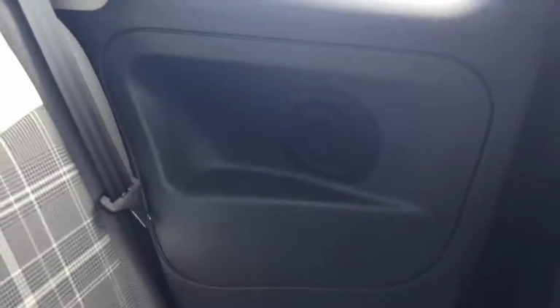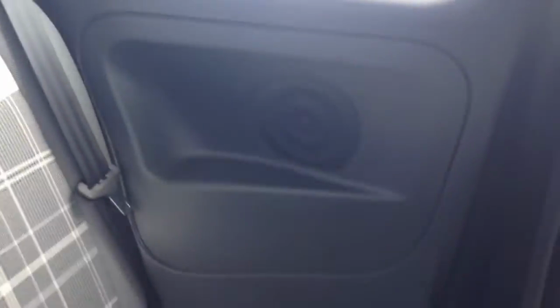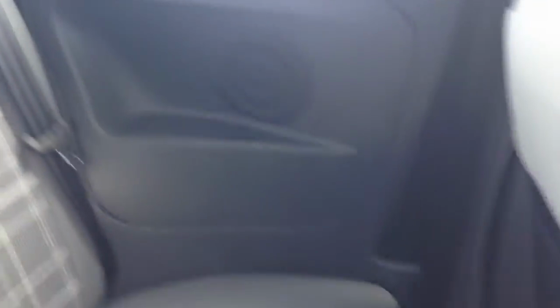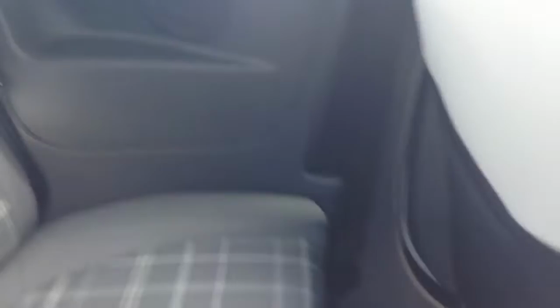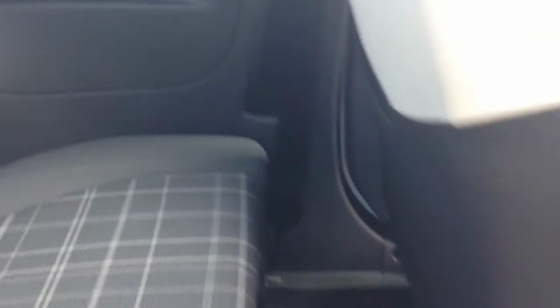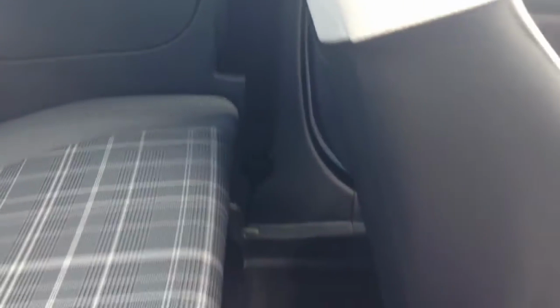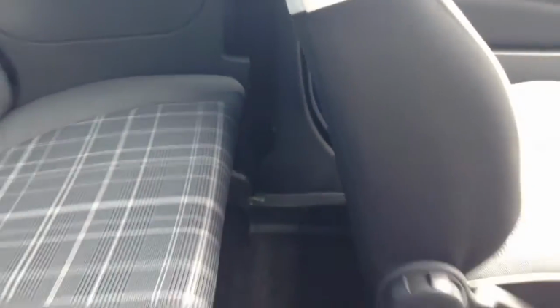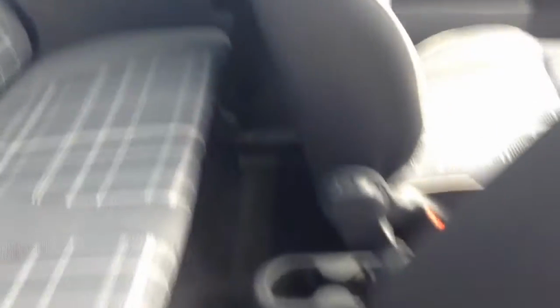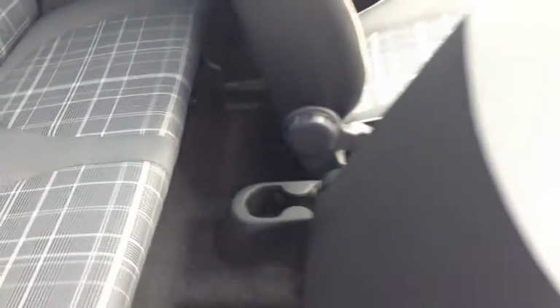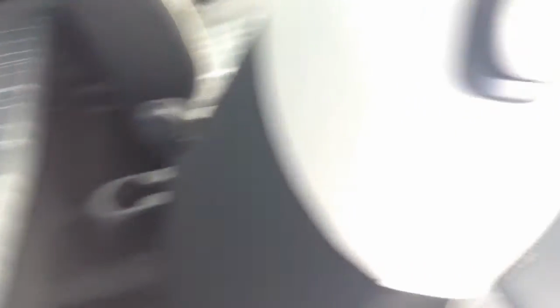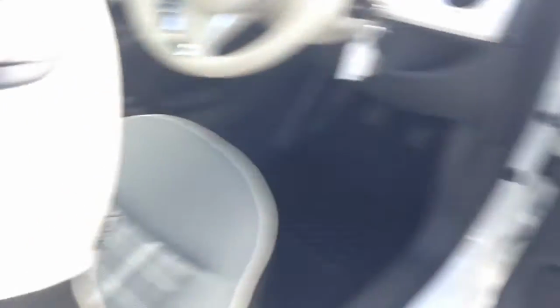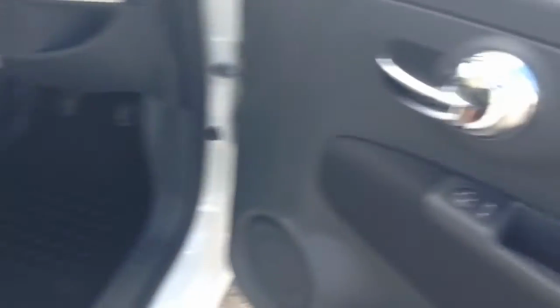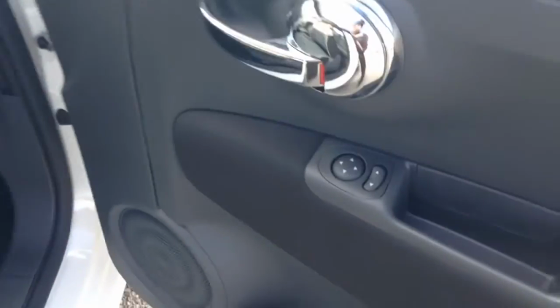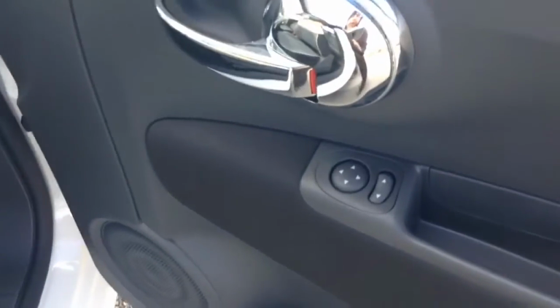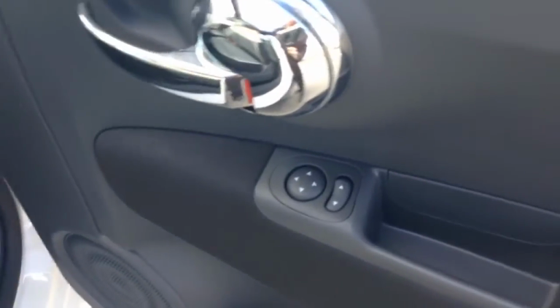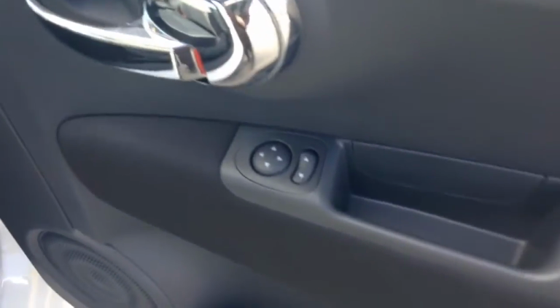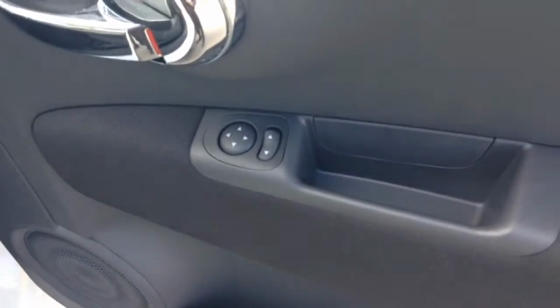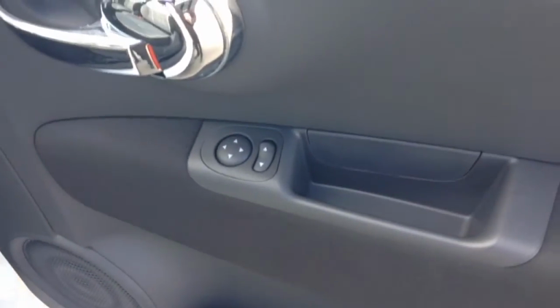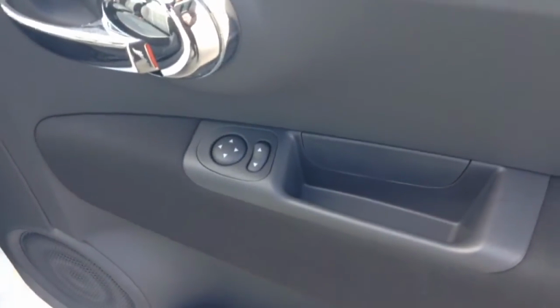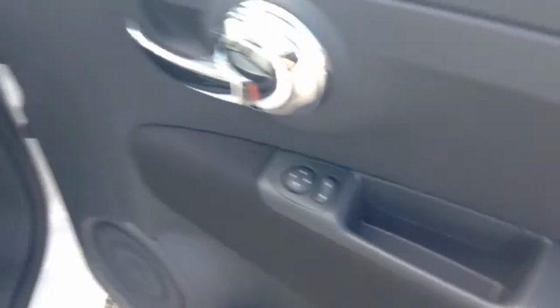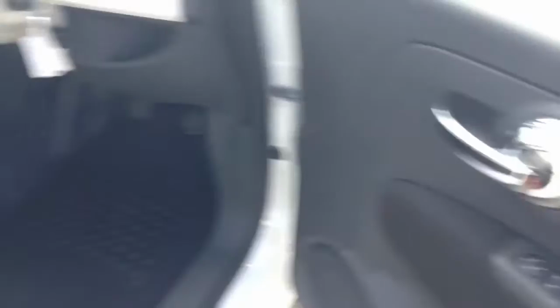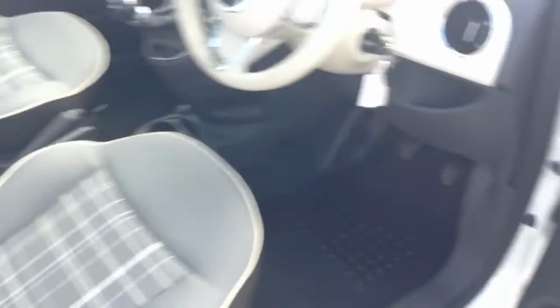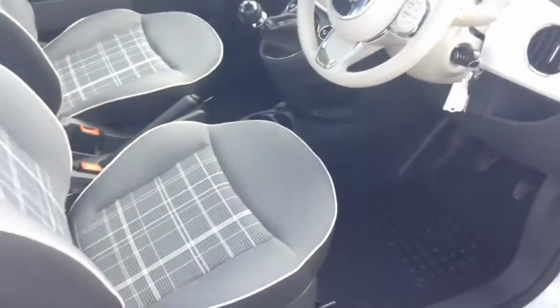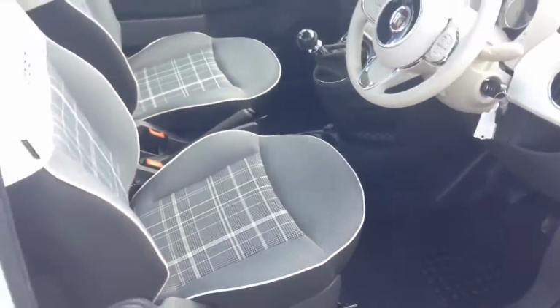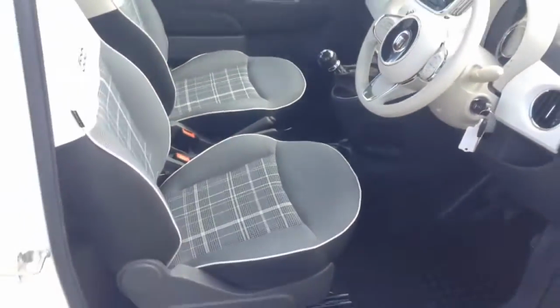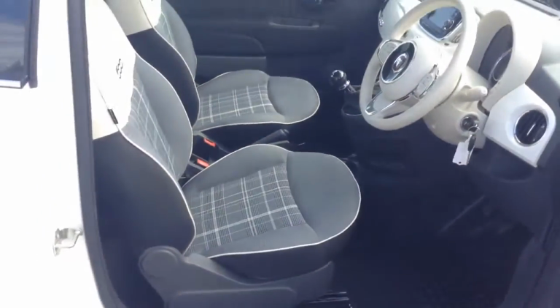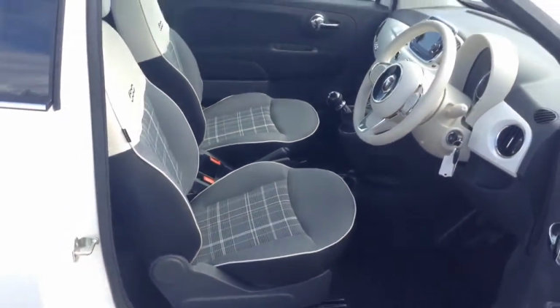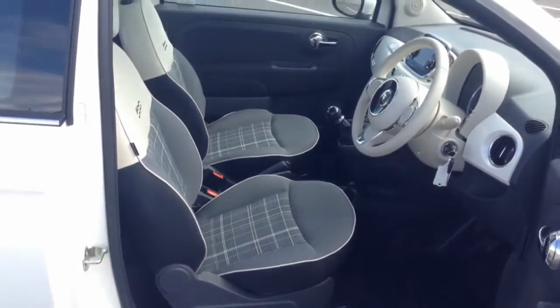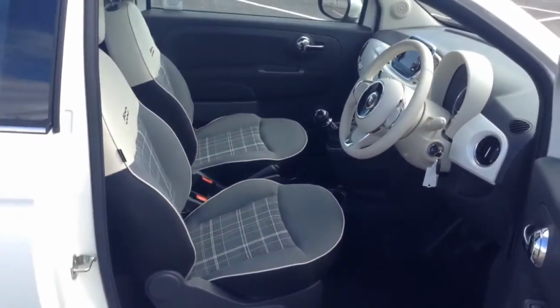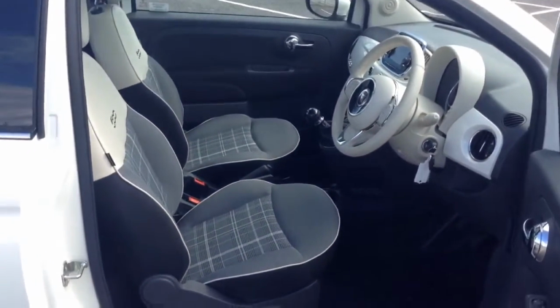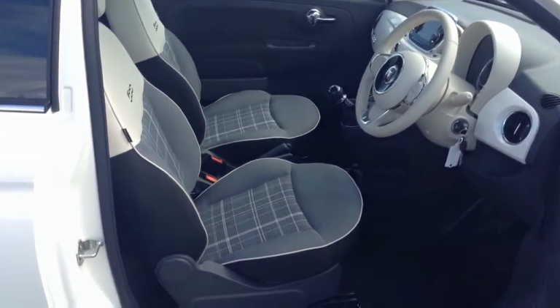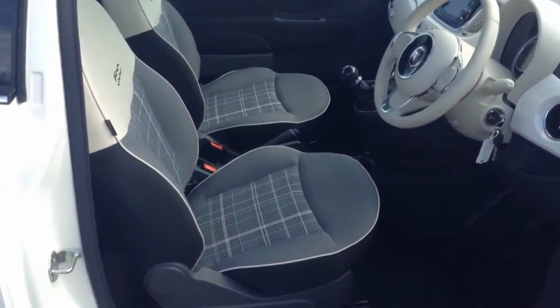You then have speakers in the side panels and plenty of leg room in the back. You have the mirror adjustments on the door, and then you have the same interior running right the way through into the front of the vehicle as well.